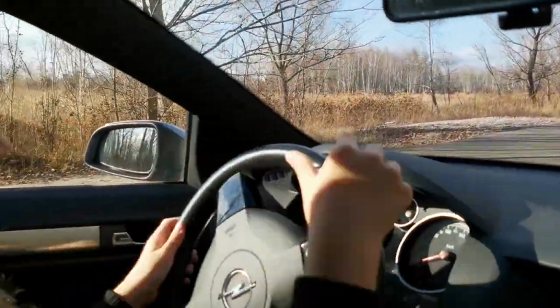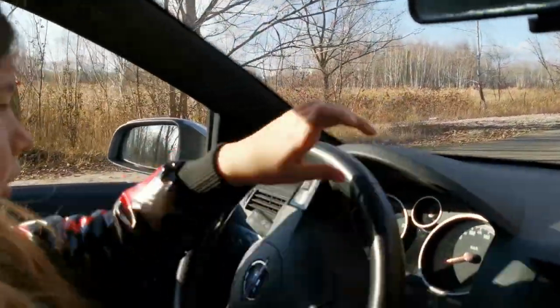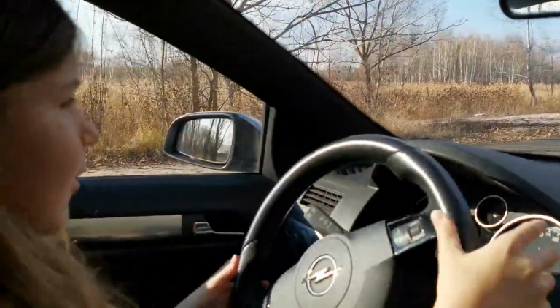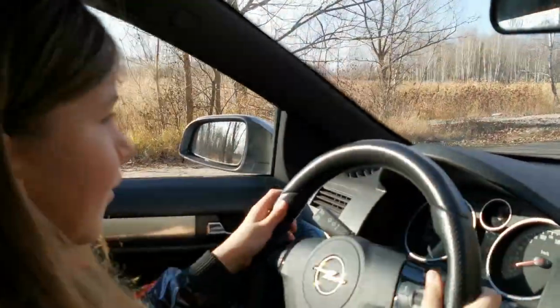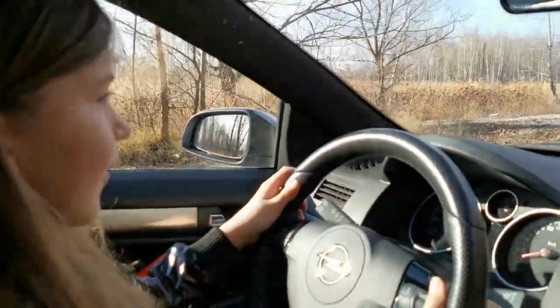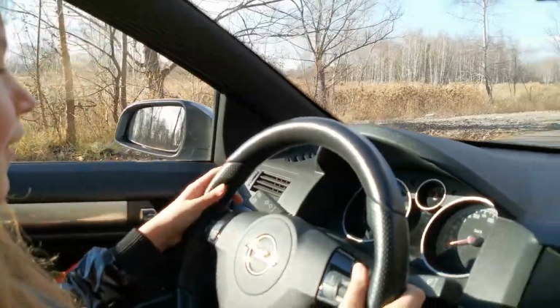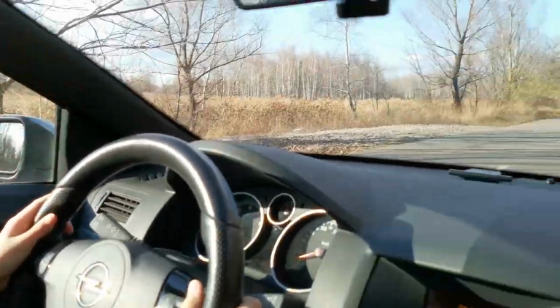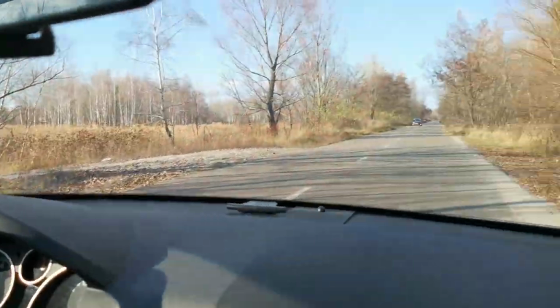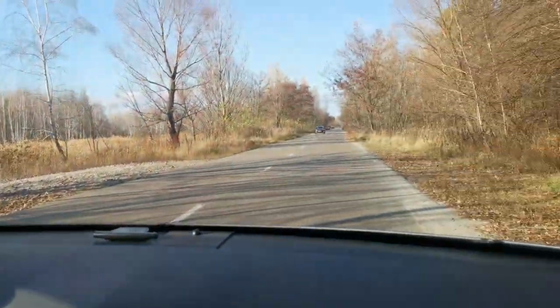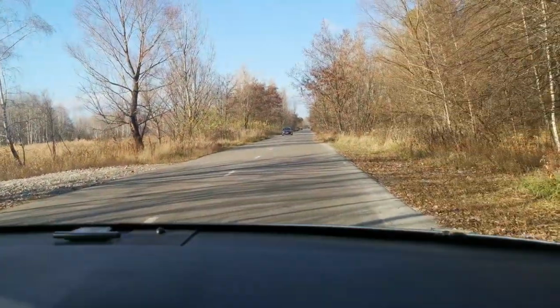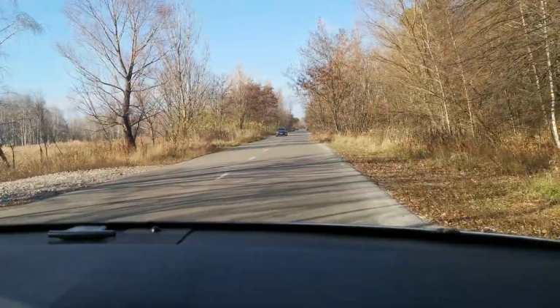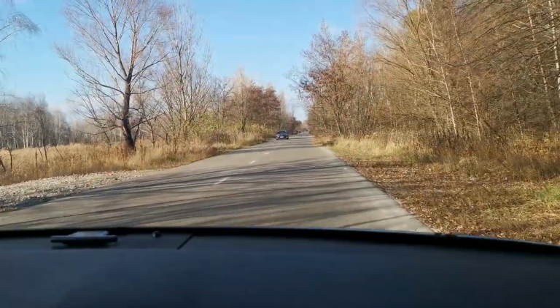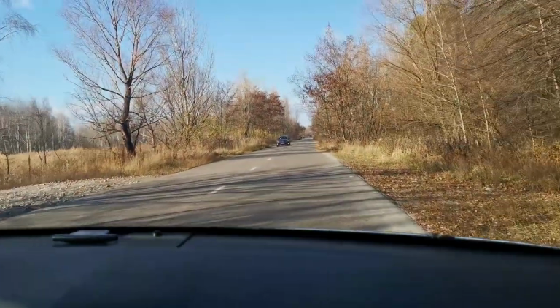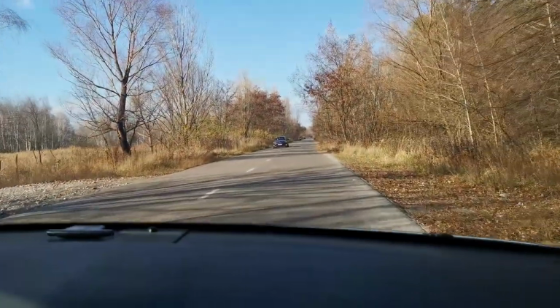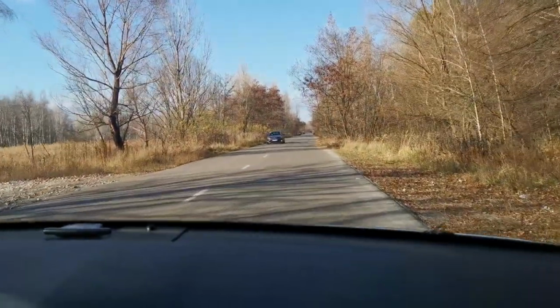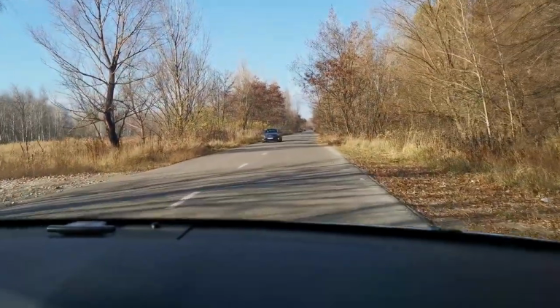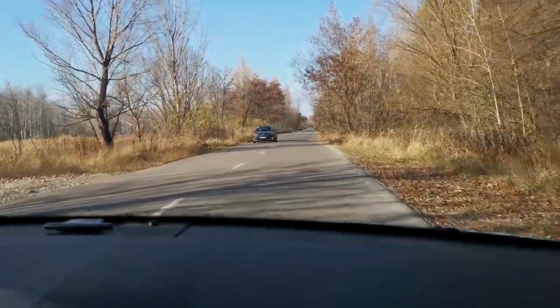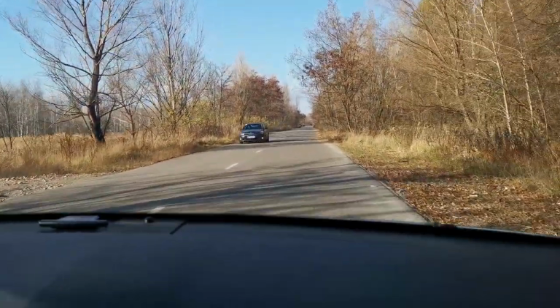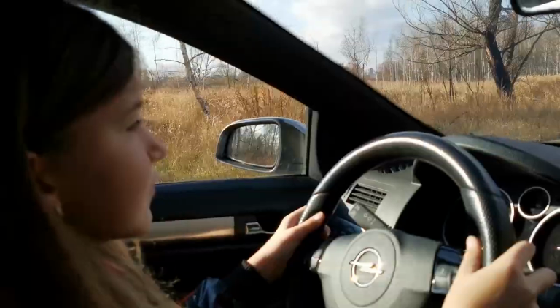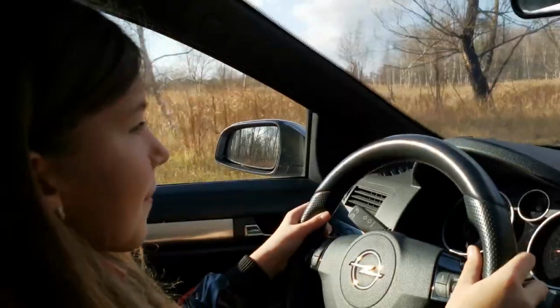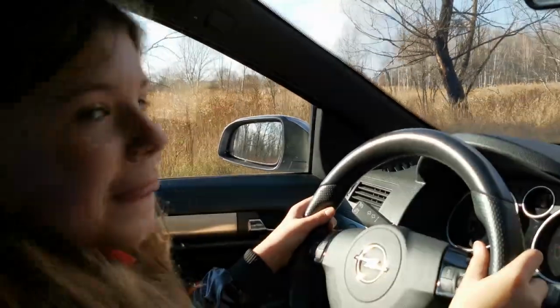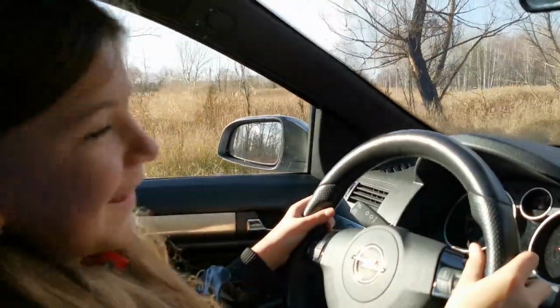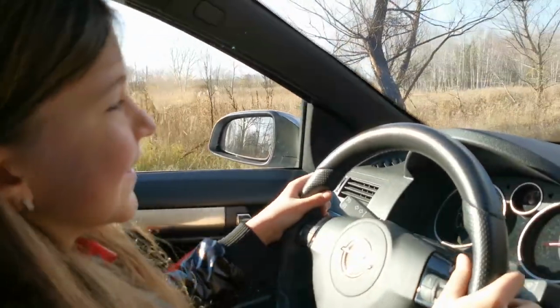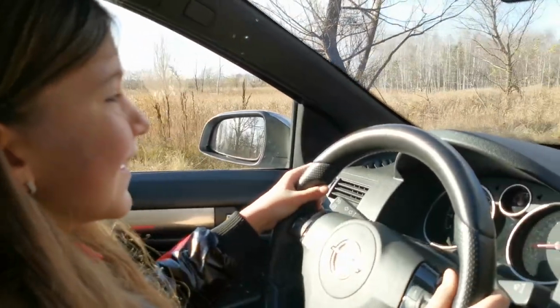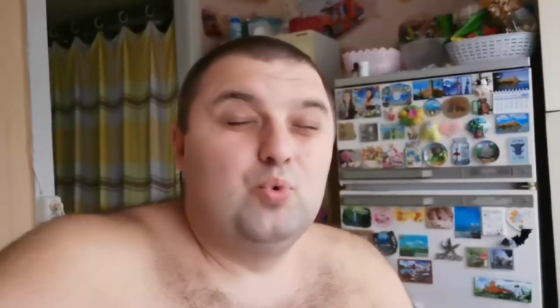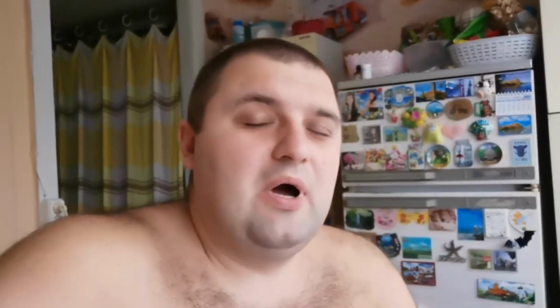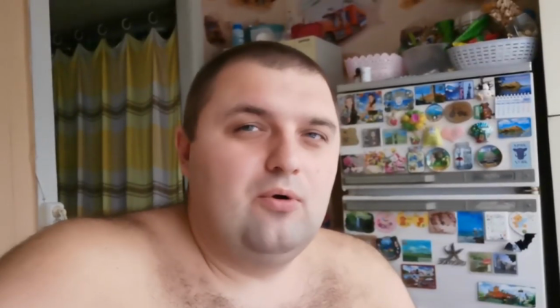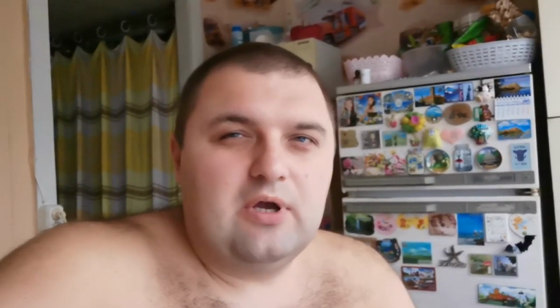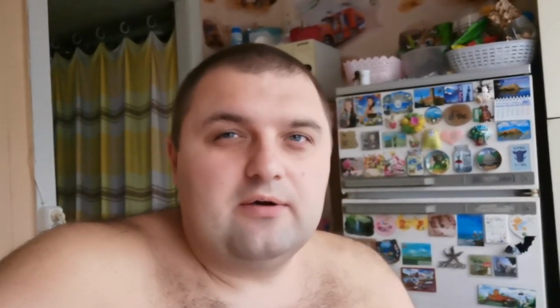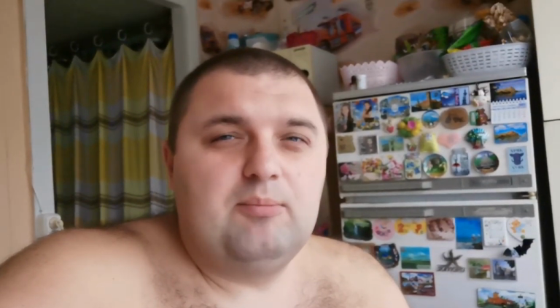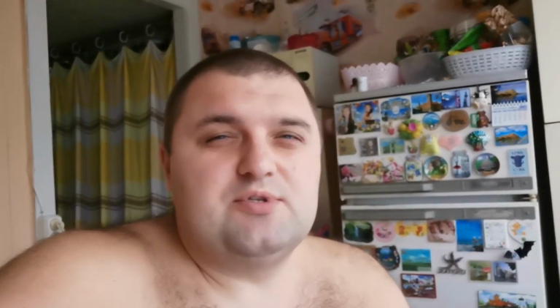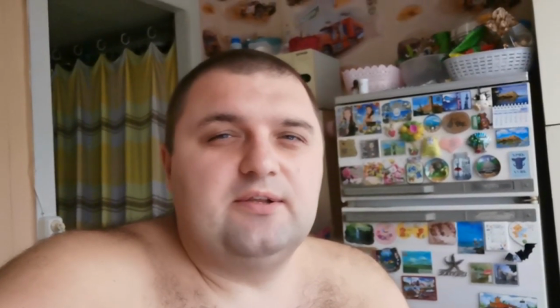Learning to ride. Put my old car up for sale.